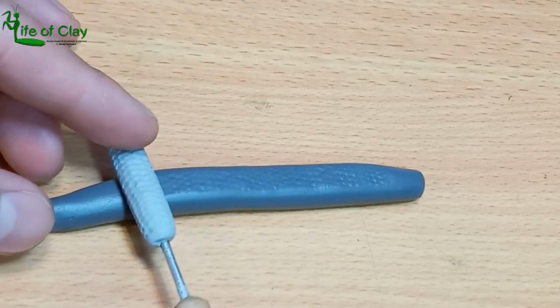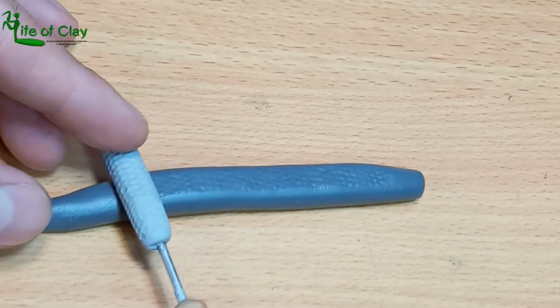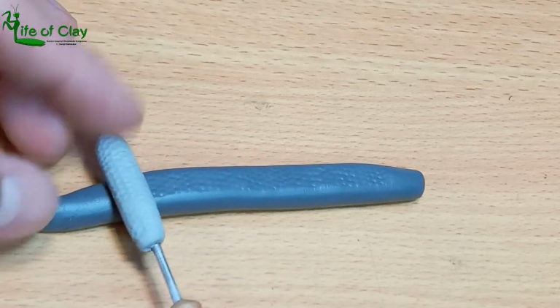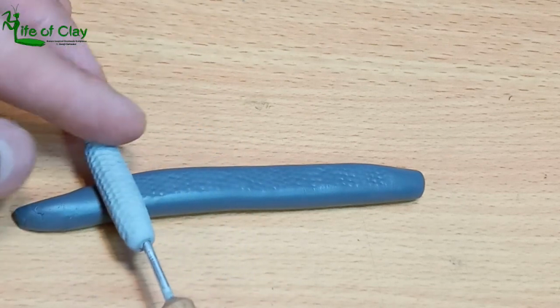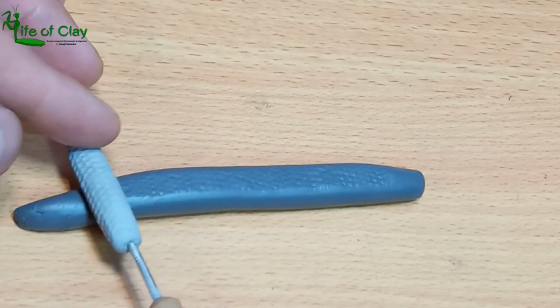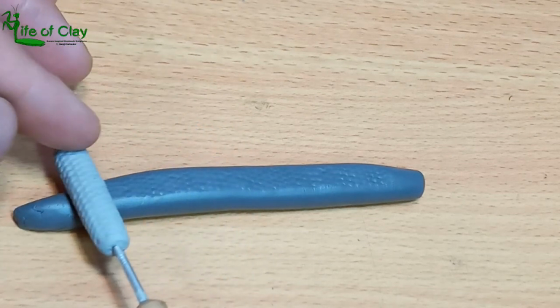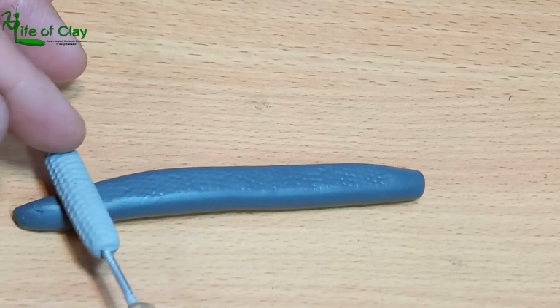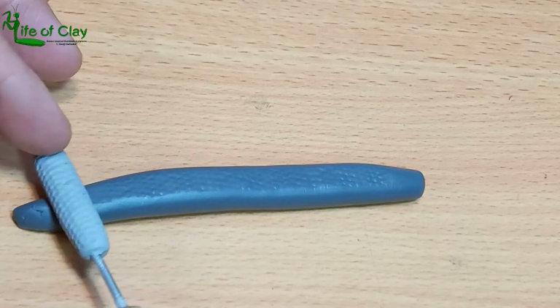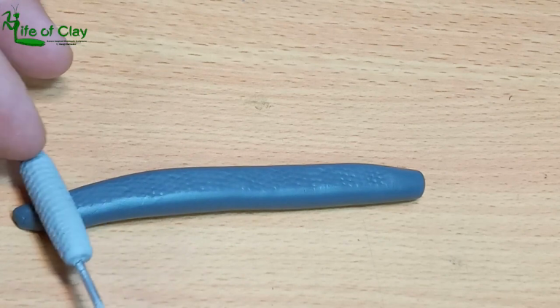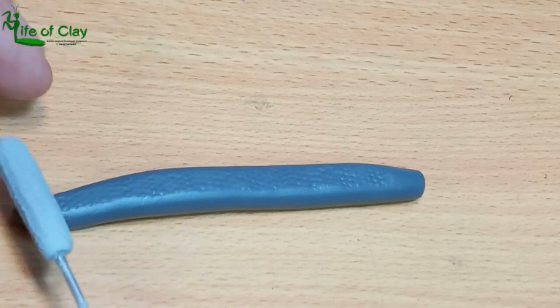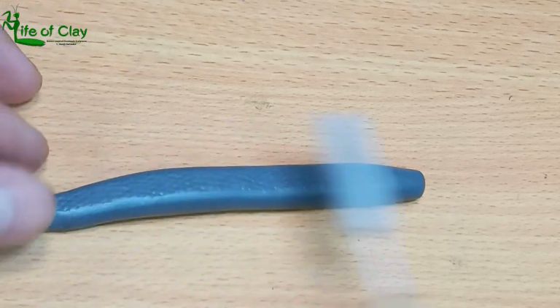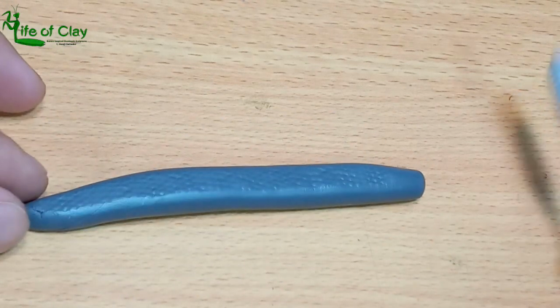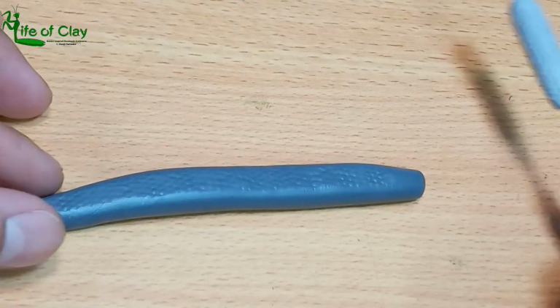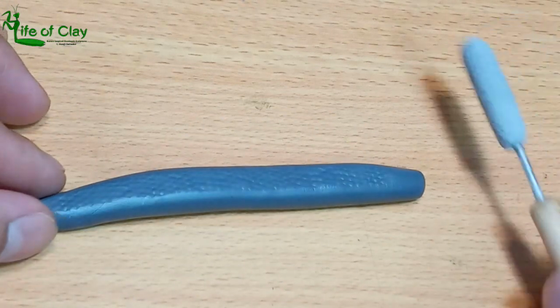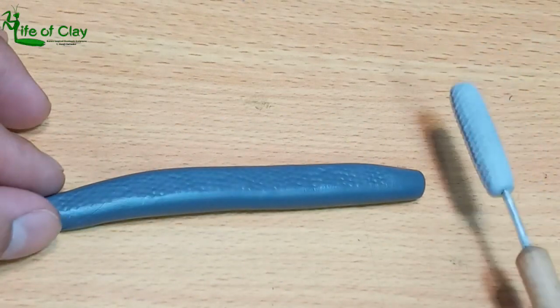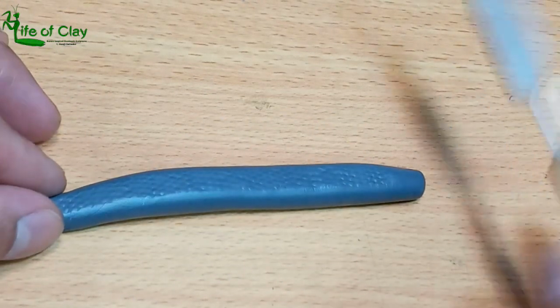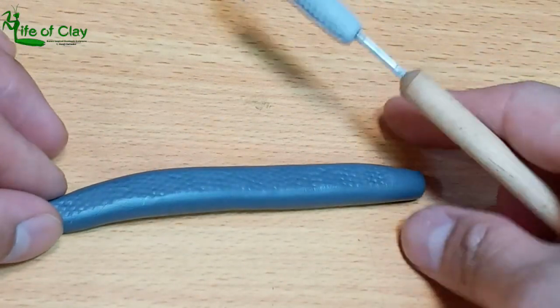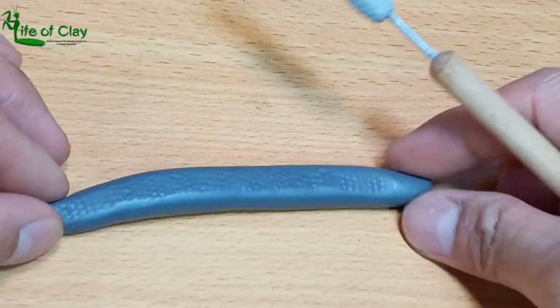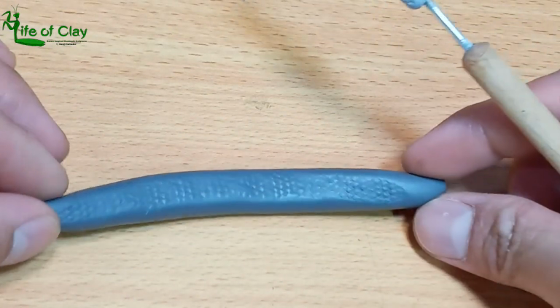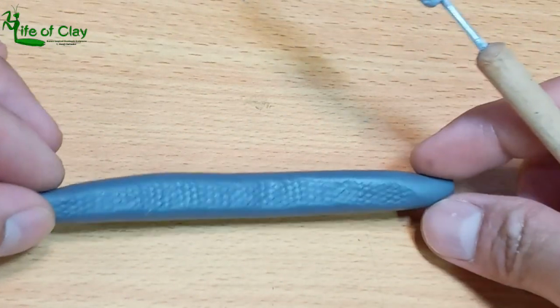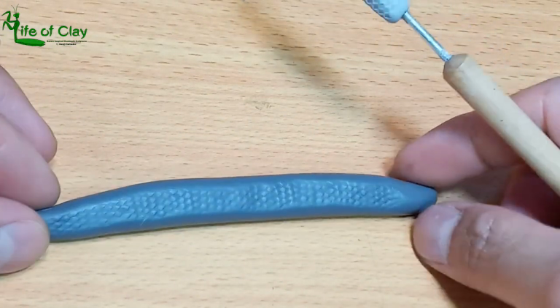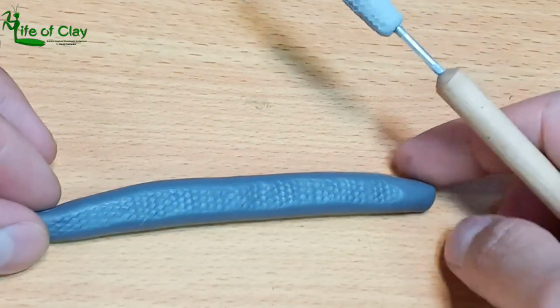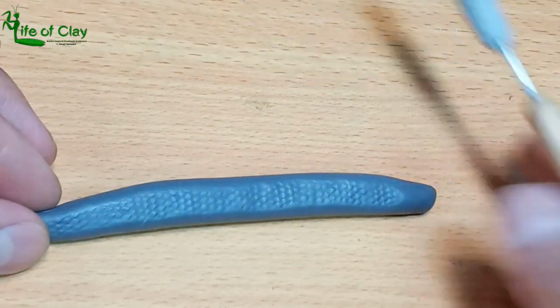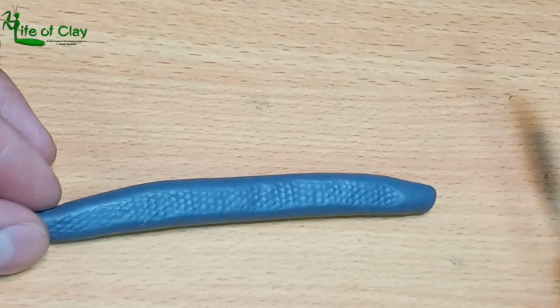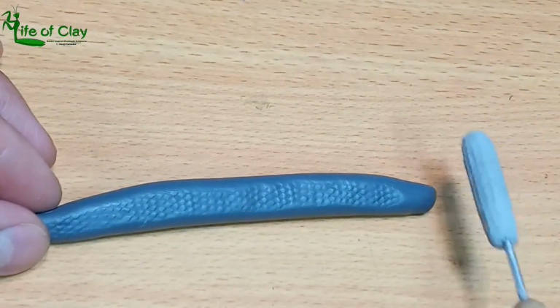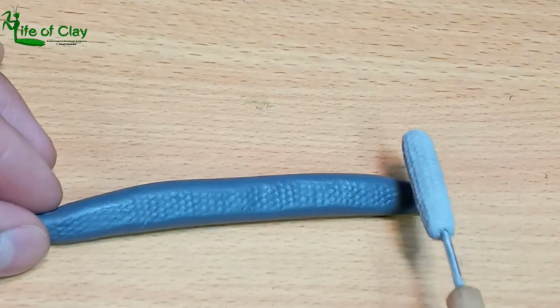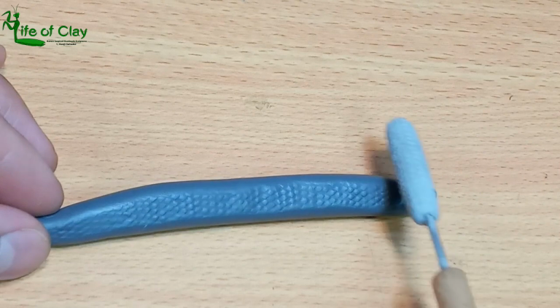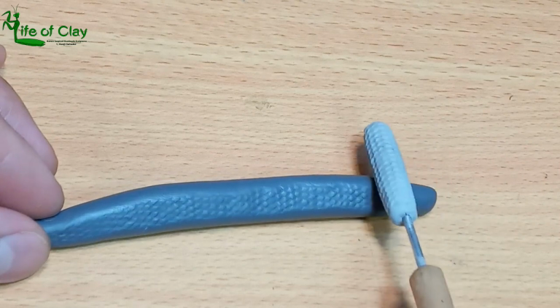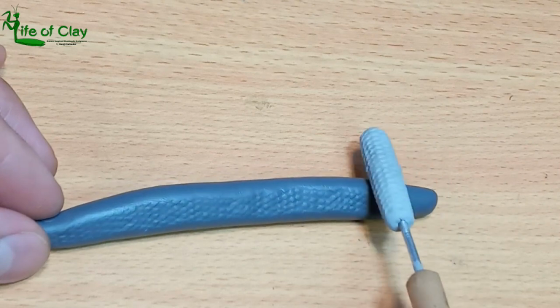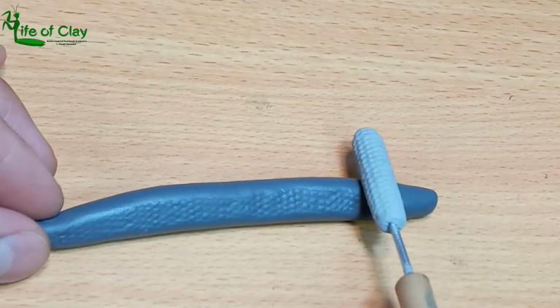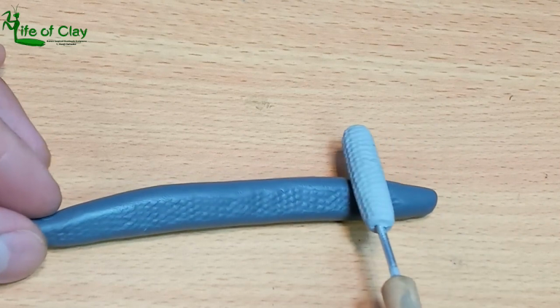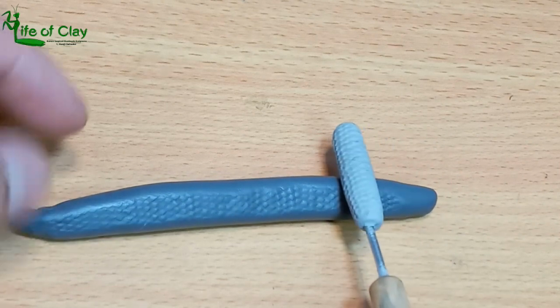And there they are. It's more effective when your snake sculpture has armature on it. The armature resists the force caused by rolling.